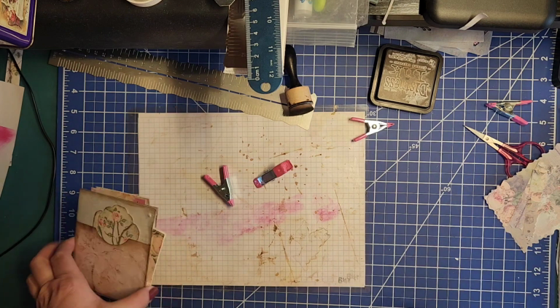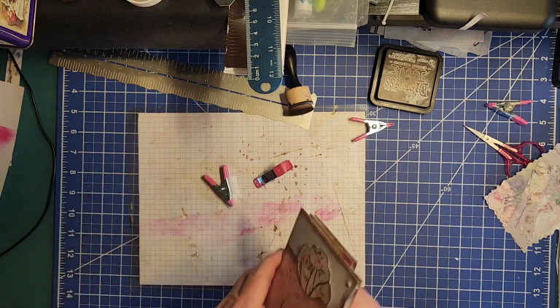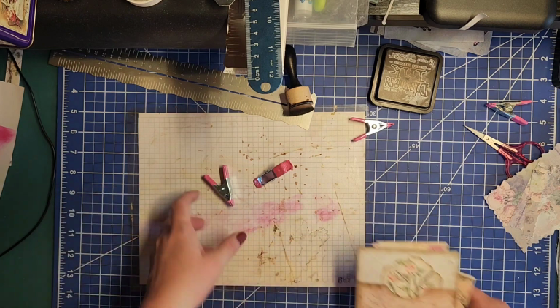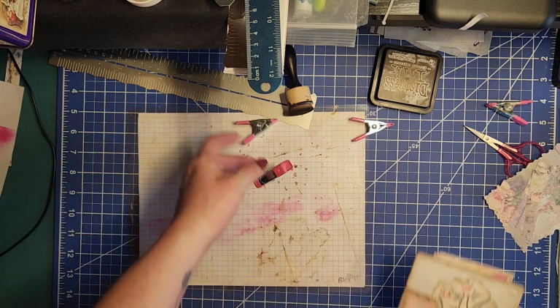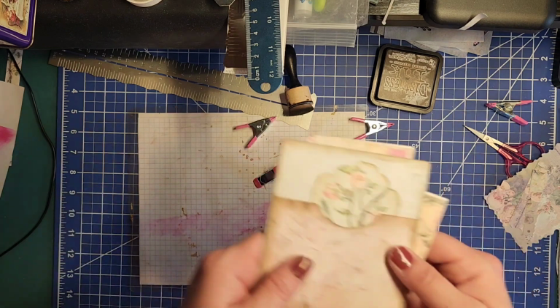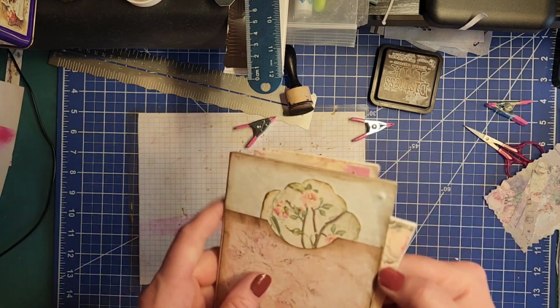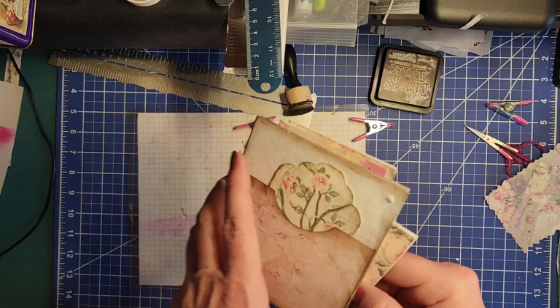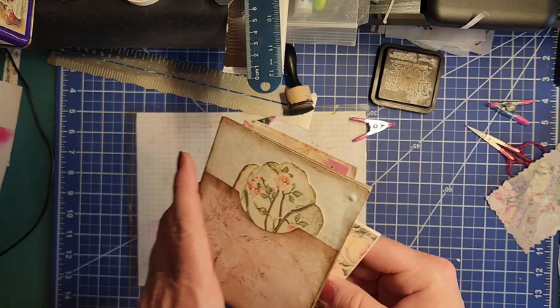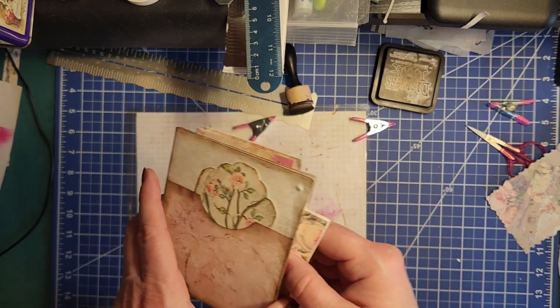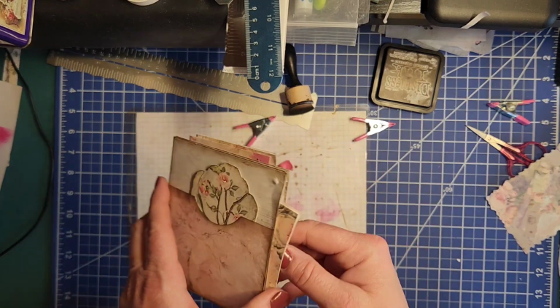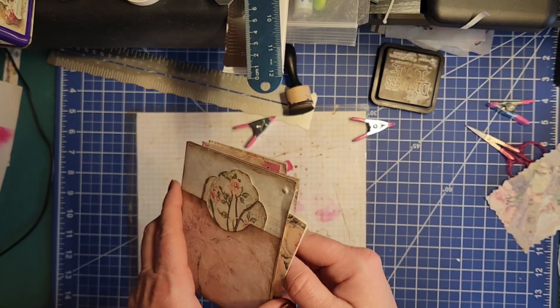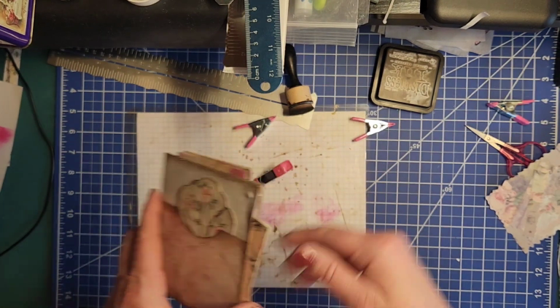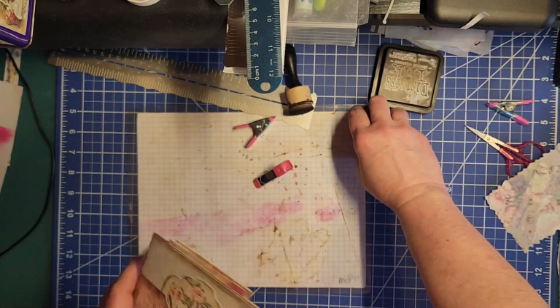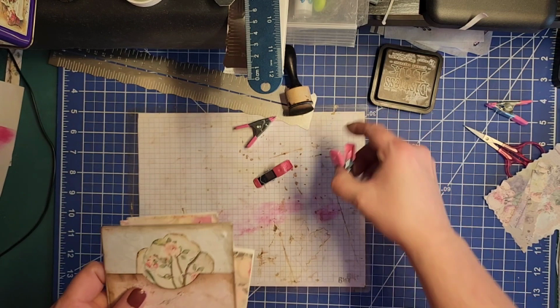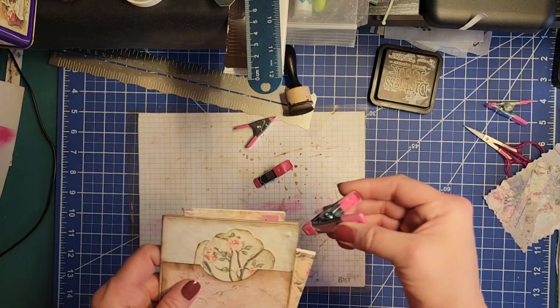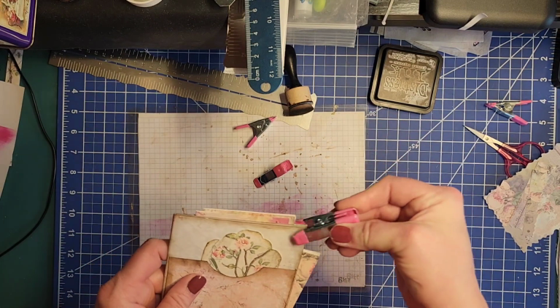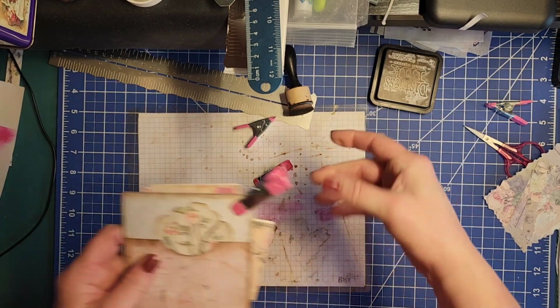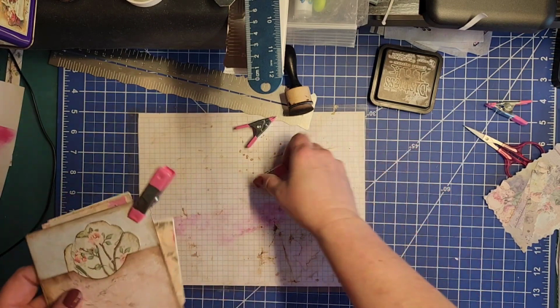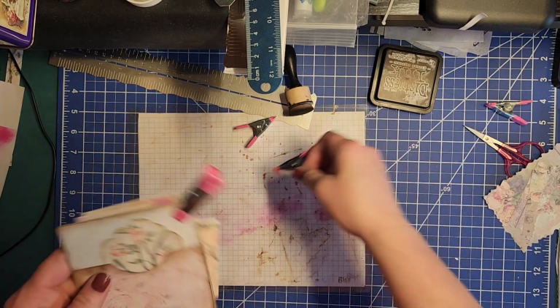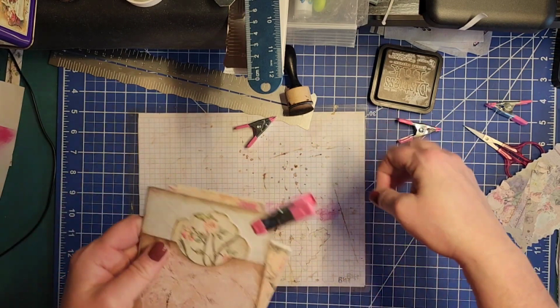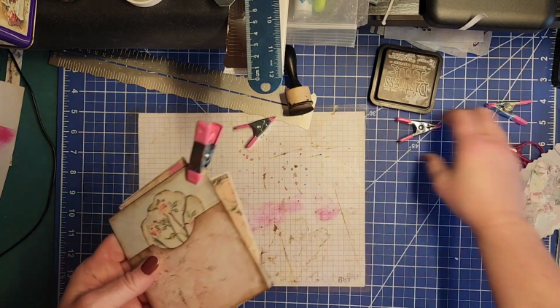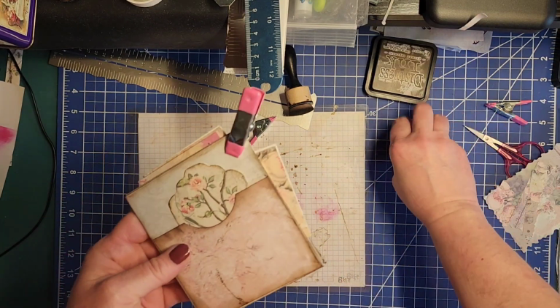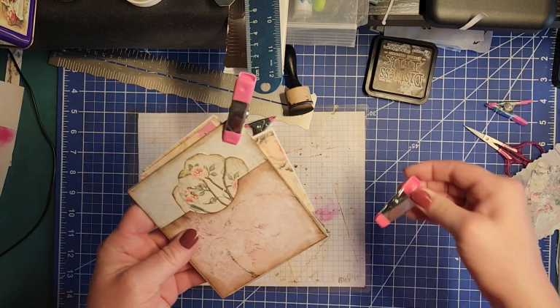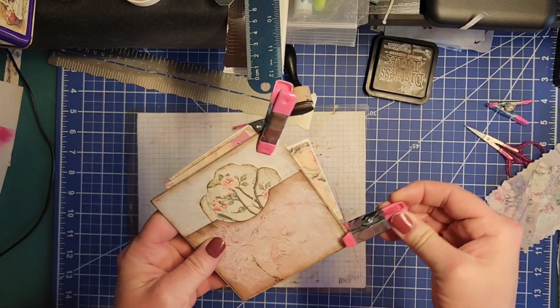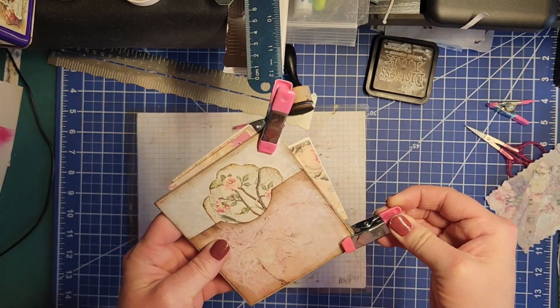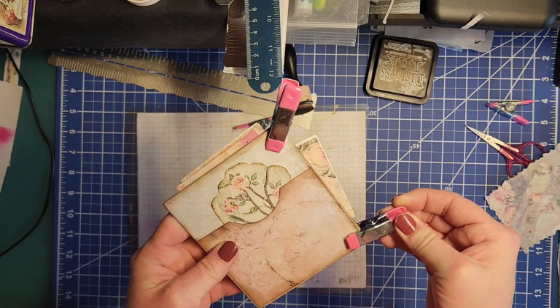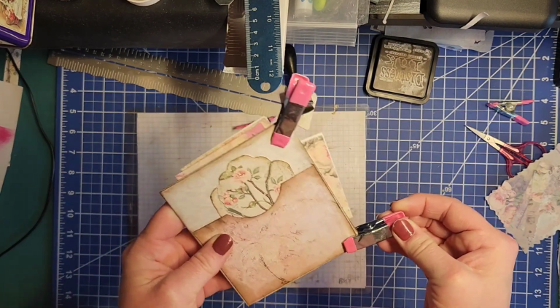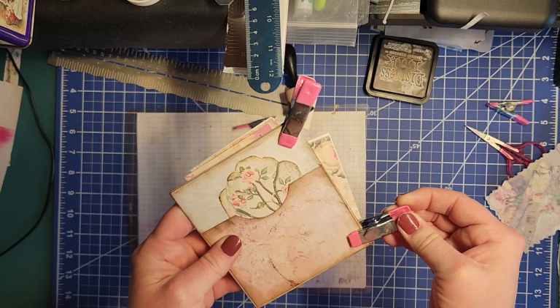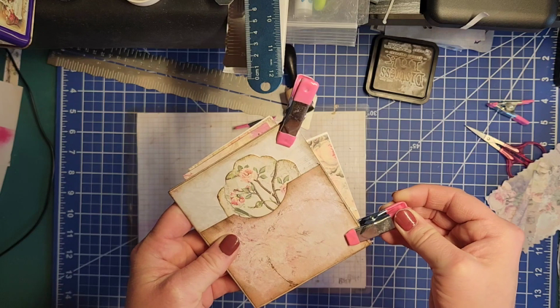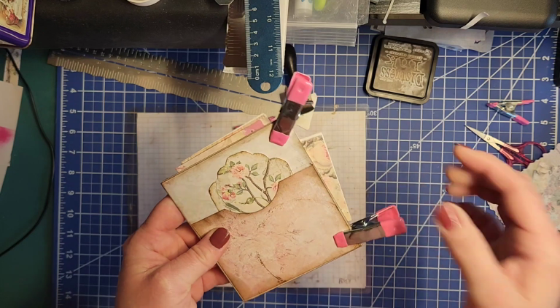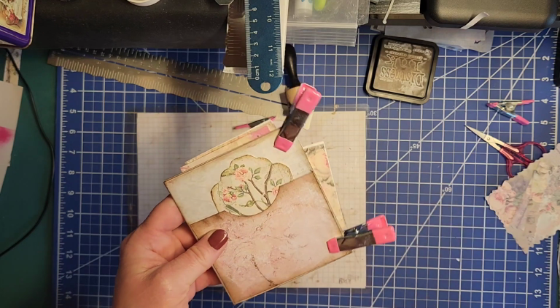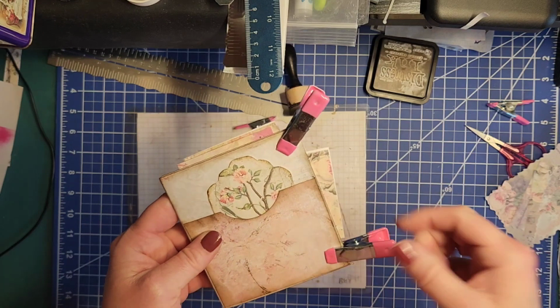I just wanted to pop on to show you the finishing touches after I've done this. I had this so that these were stuck into this — this is the thing that we made. The video actually went up earlier today.